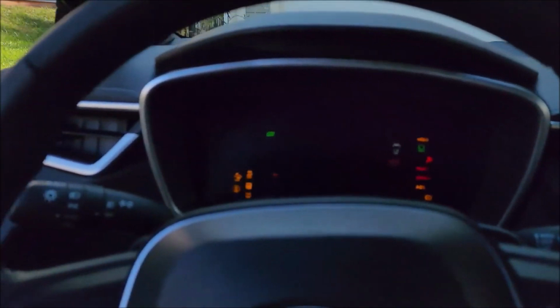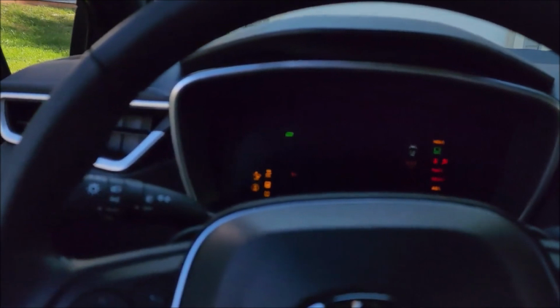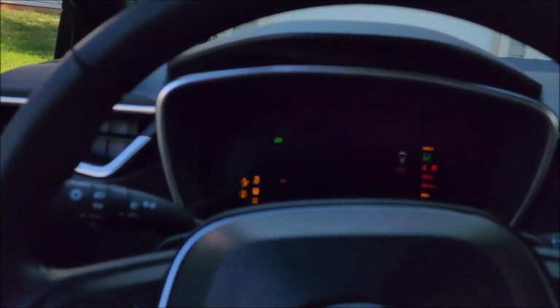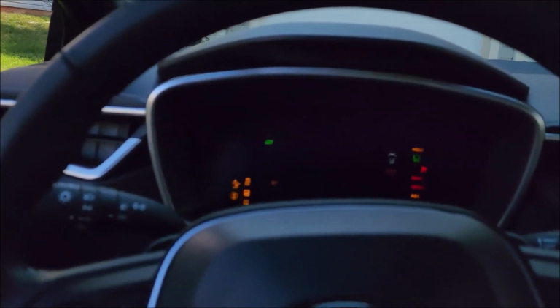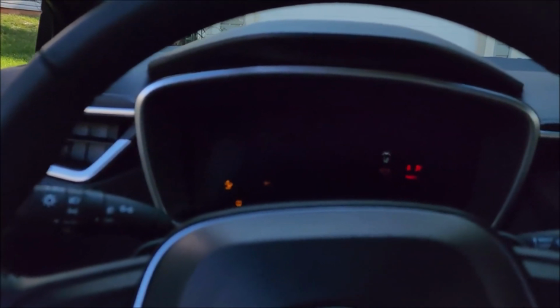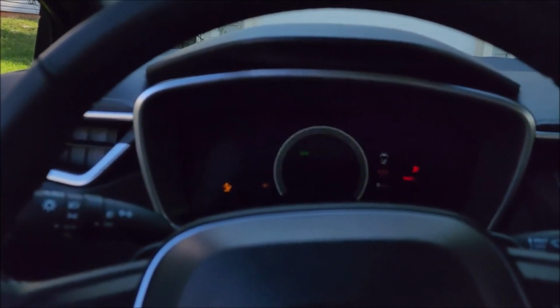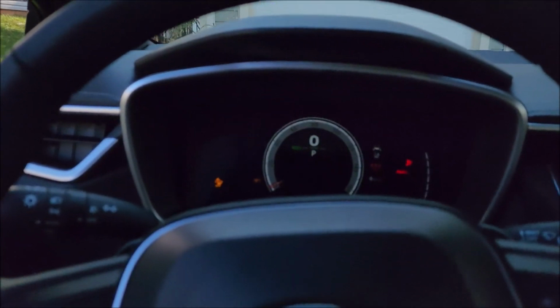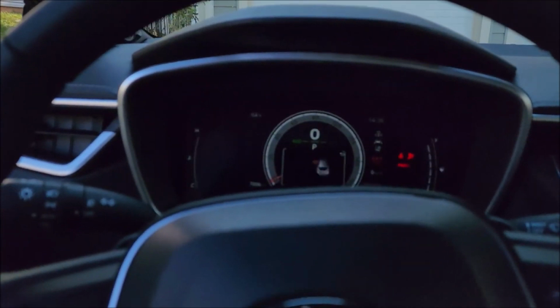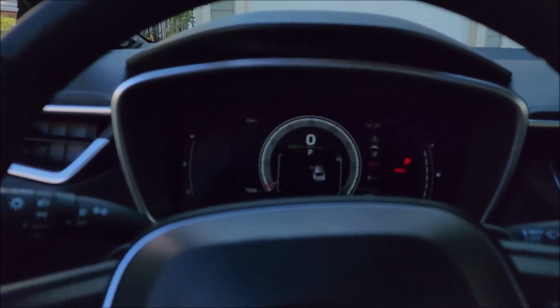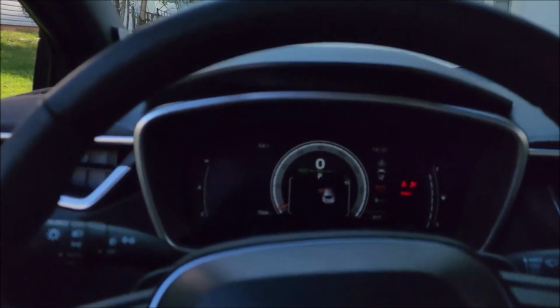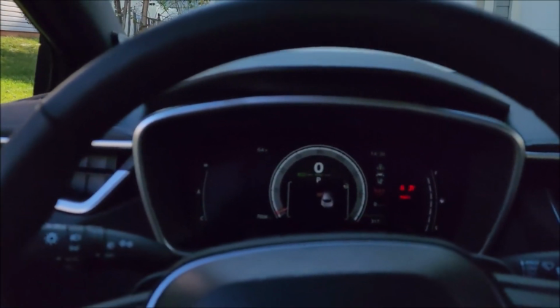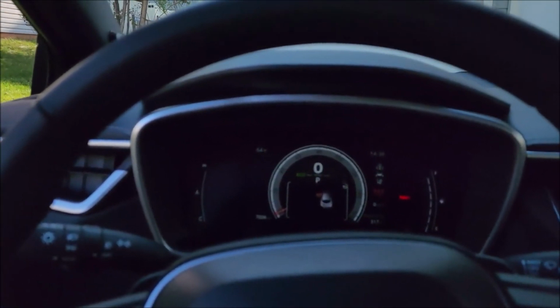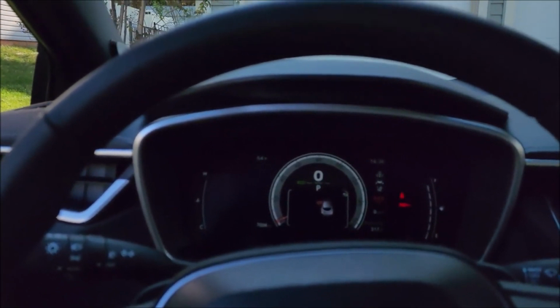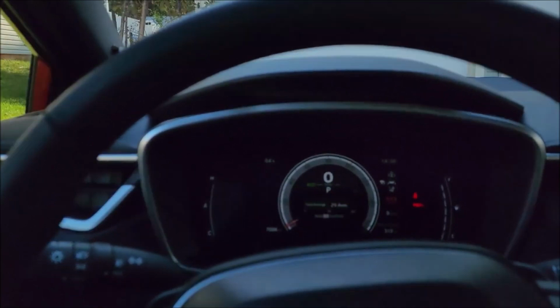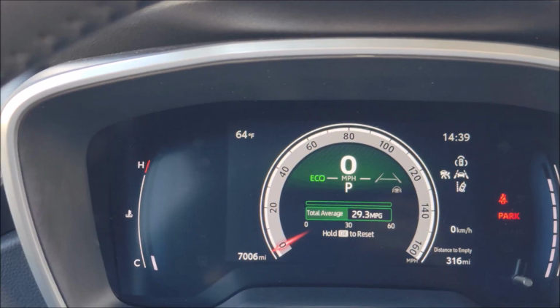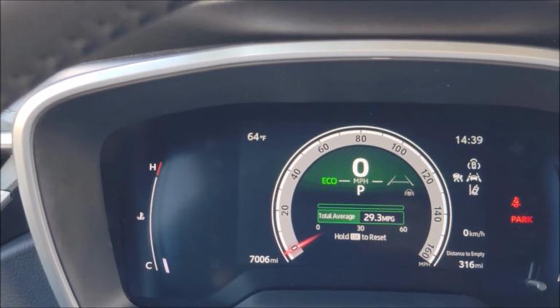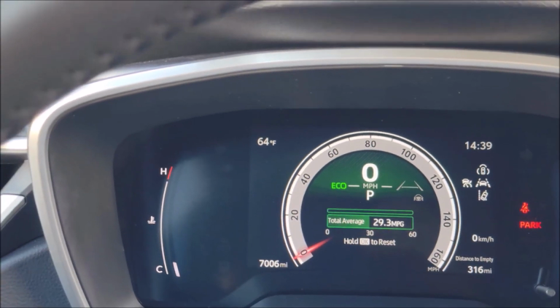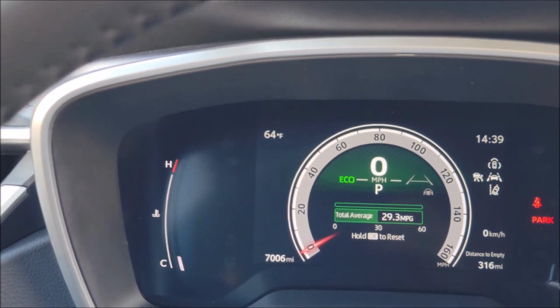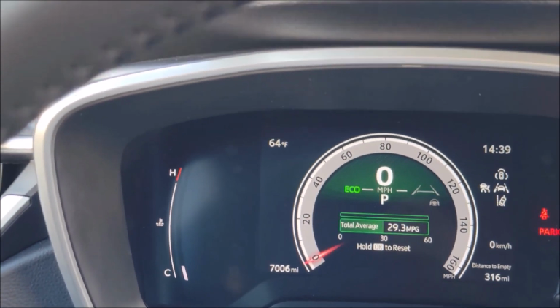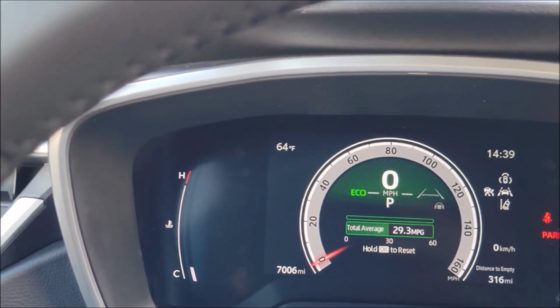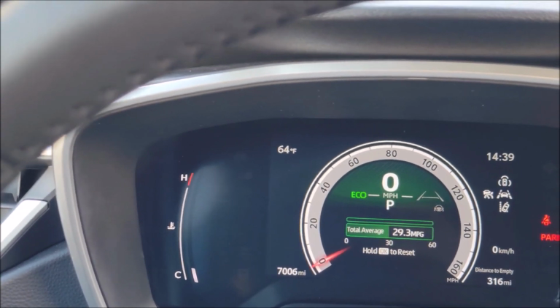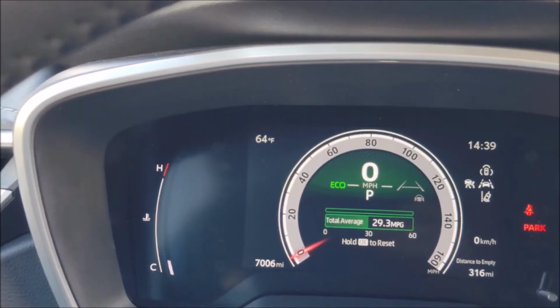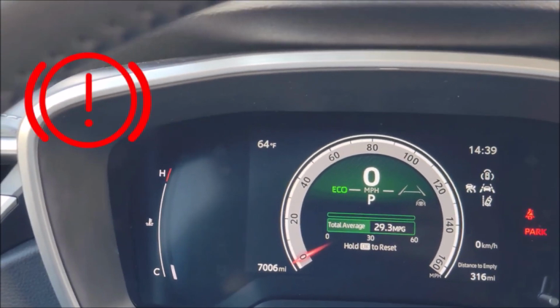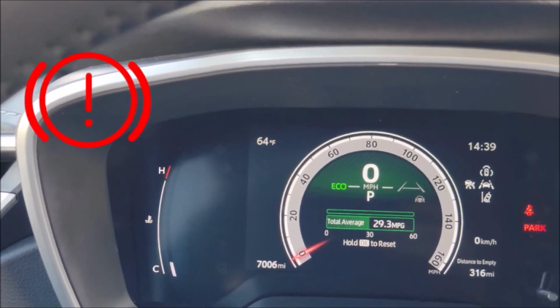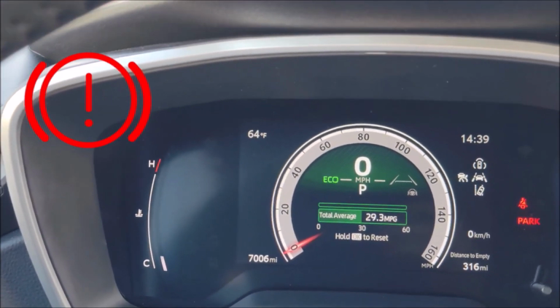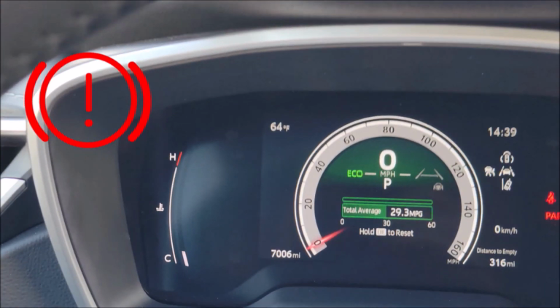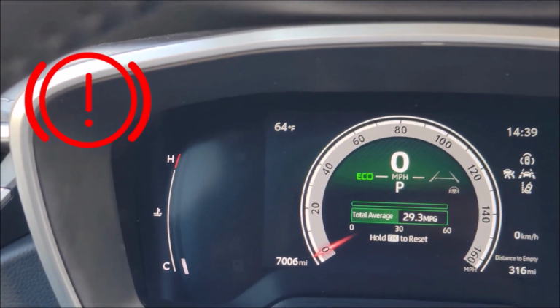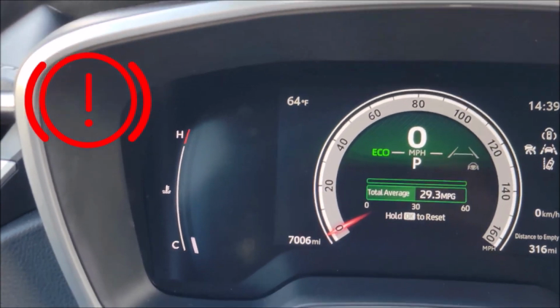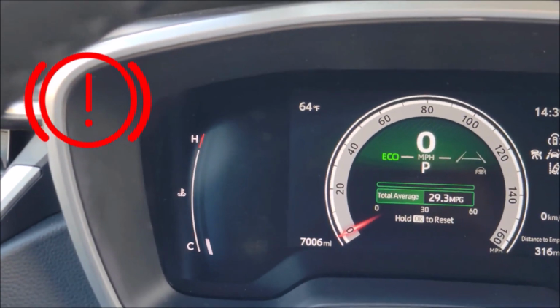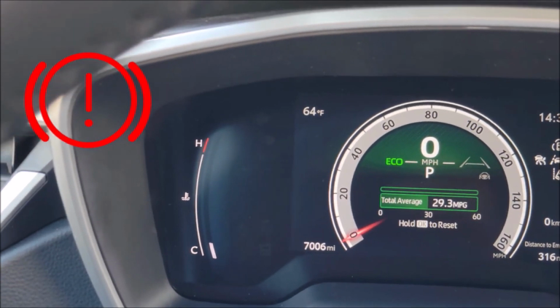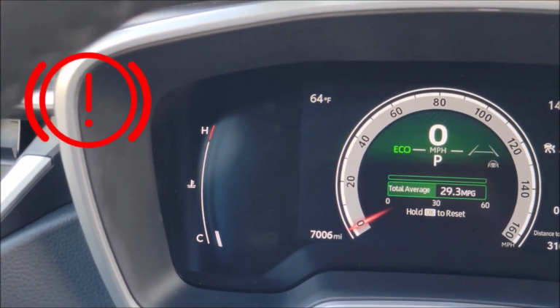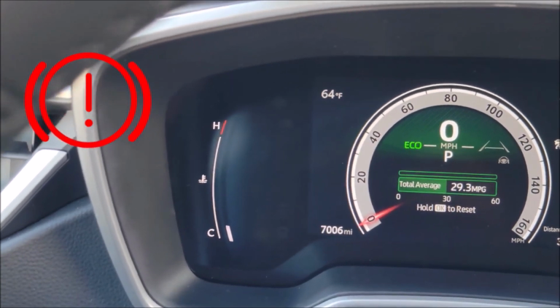So what do the exclamation warning lights — red and yellow color — mean in the Toyota Corolla? Exclamation warning lights in the Toyota Corolla dashboard have to do with your braking systems. Many people probably don't know this.